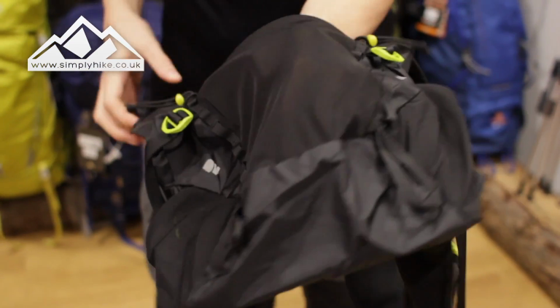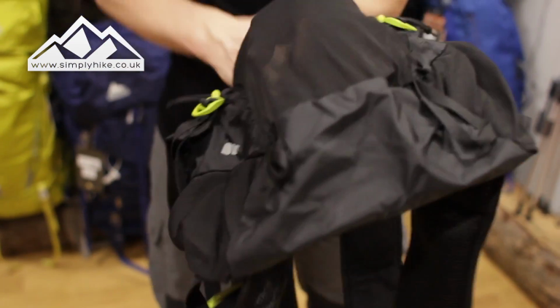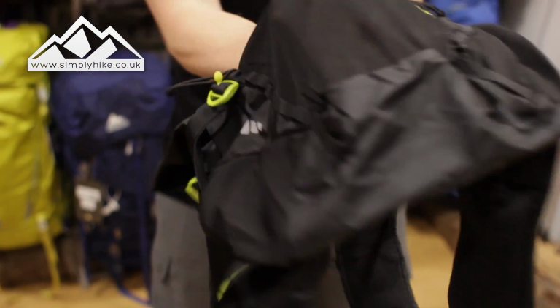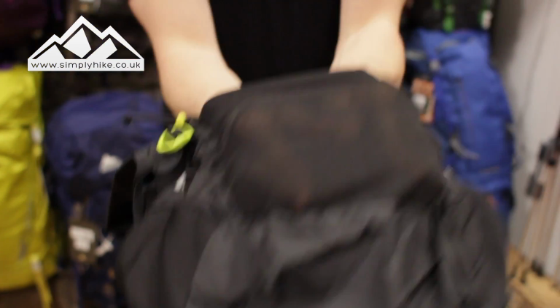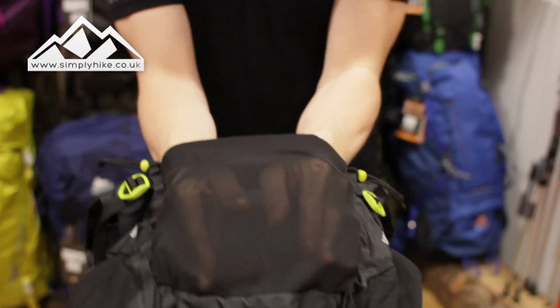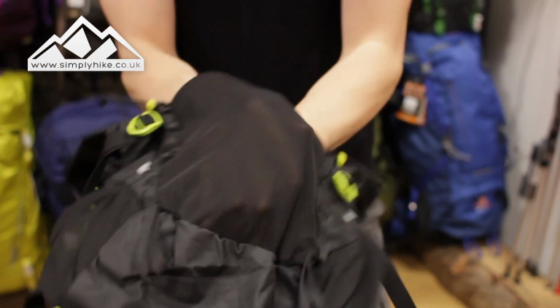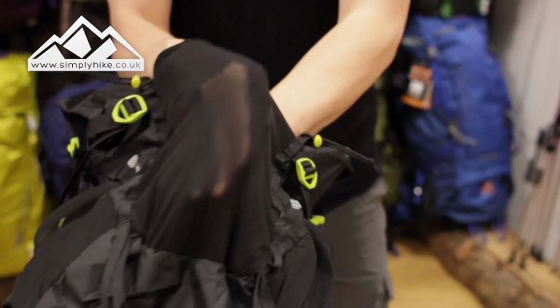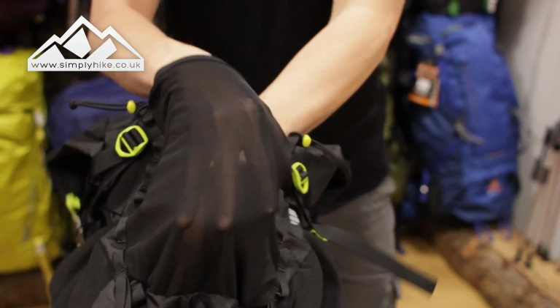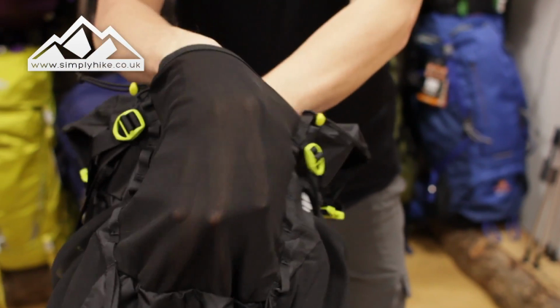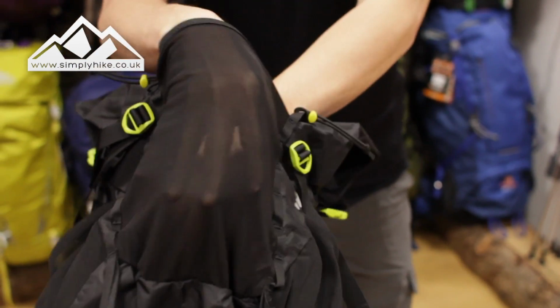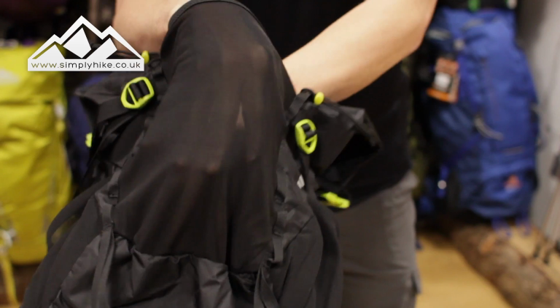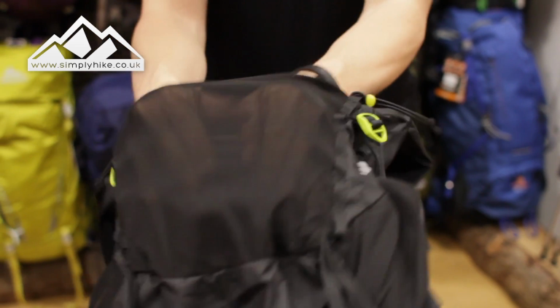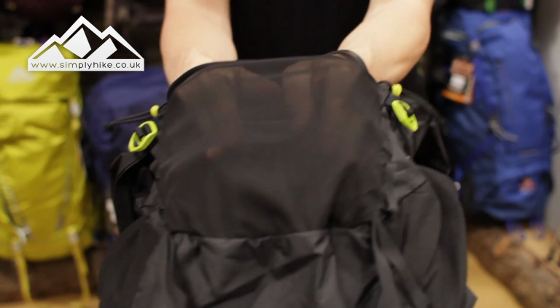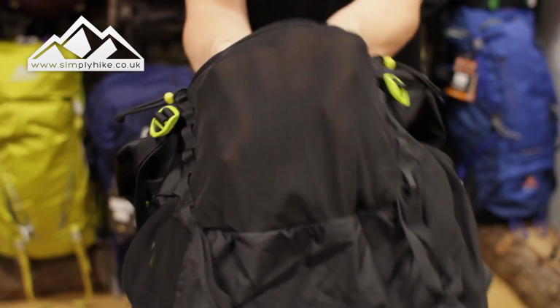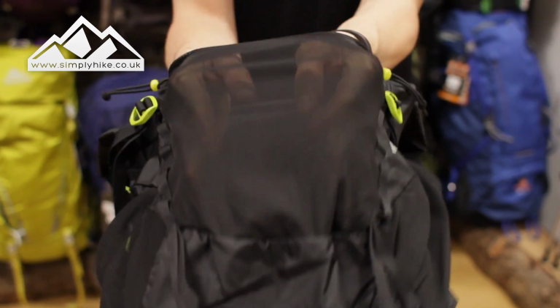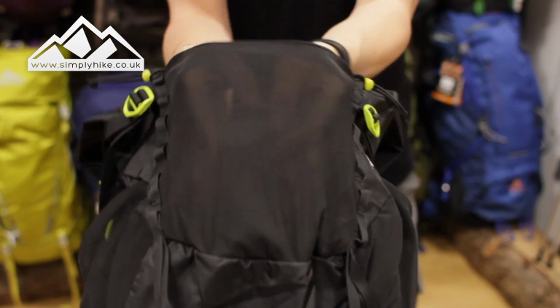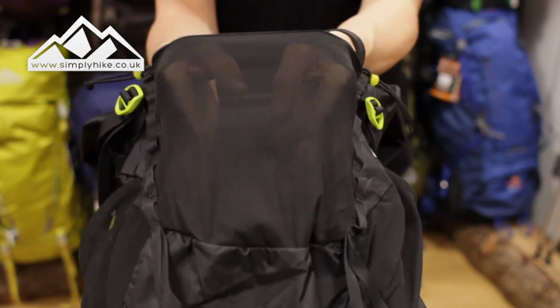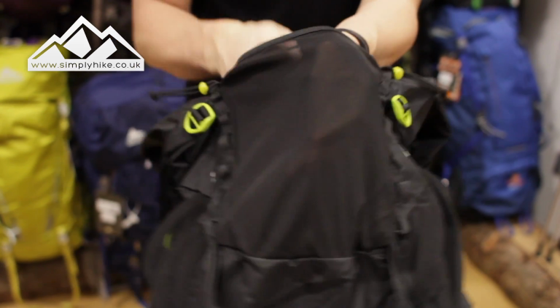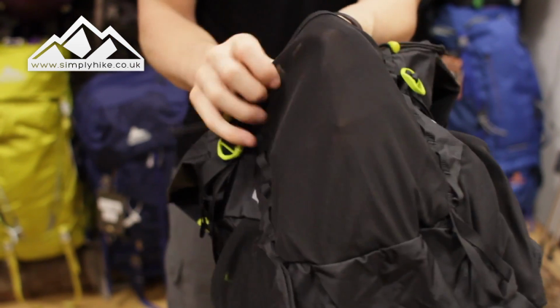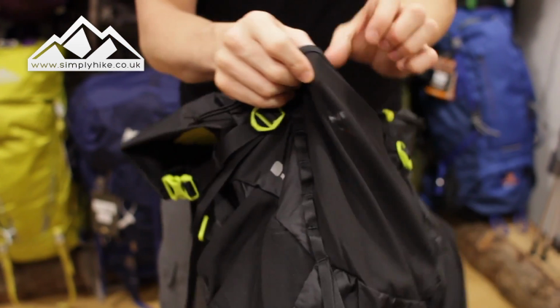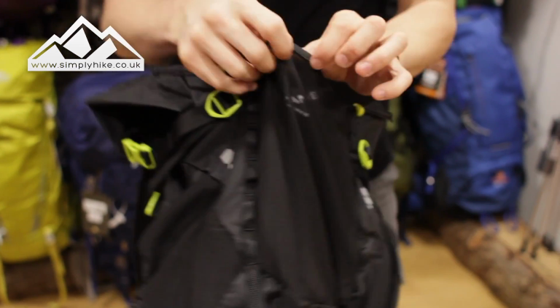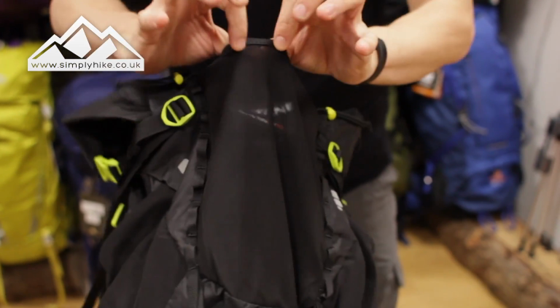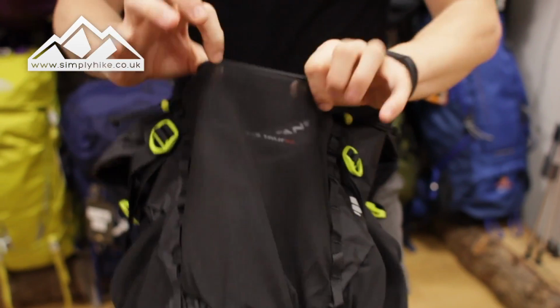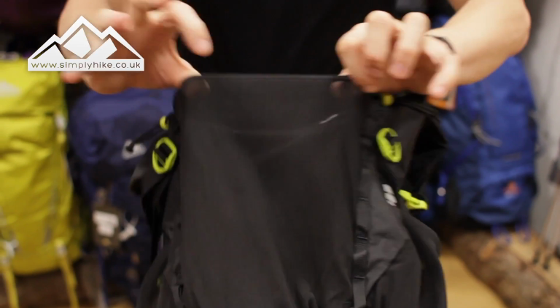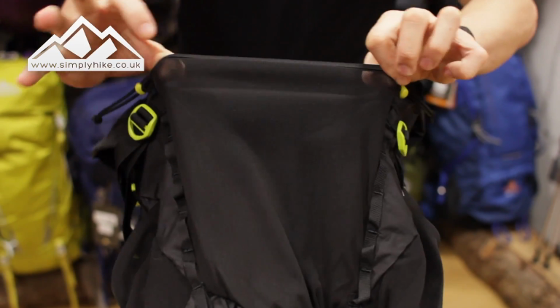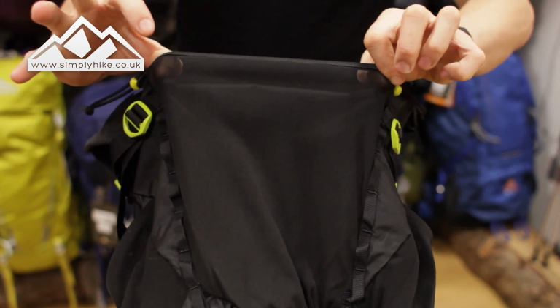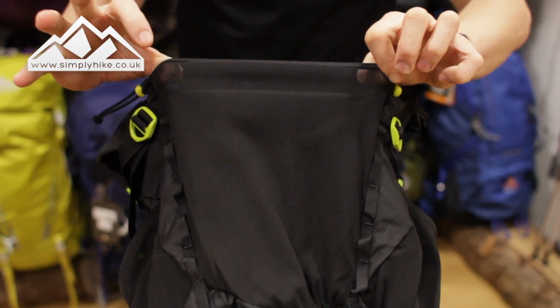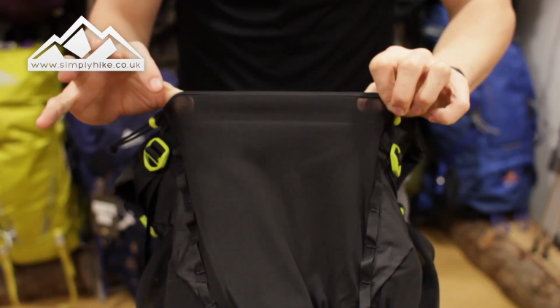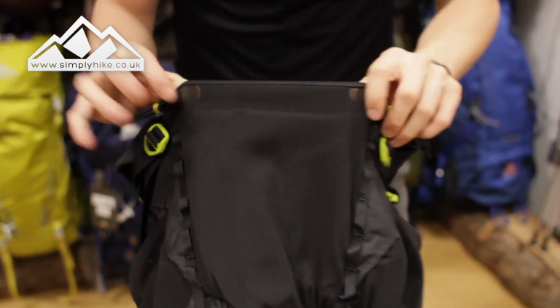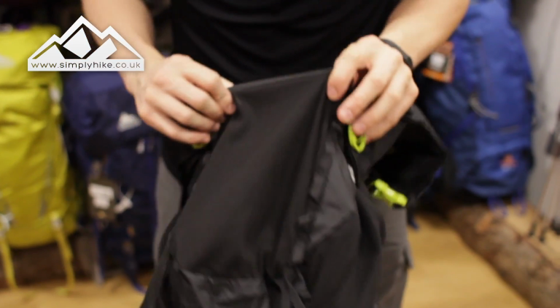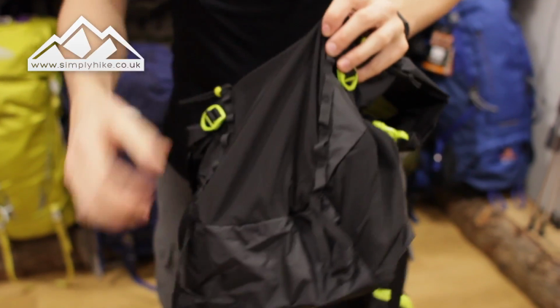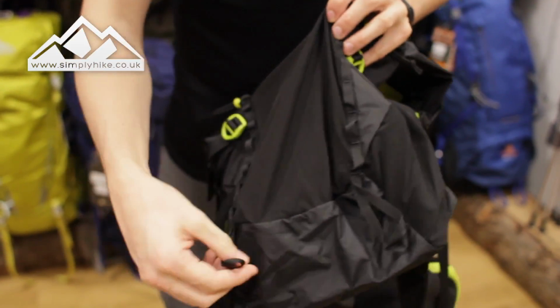You do have a massive stash pocket on the front — nice and elasticated so you can get all your bits and bobs in there, with a main elastication at the top just to hold it all in place.